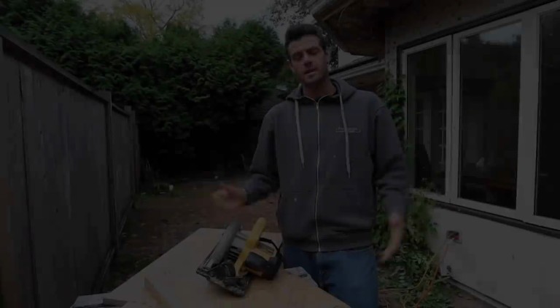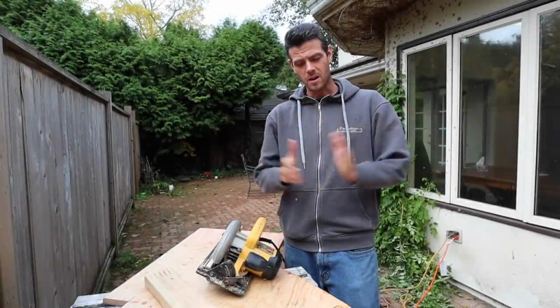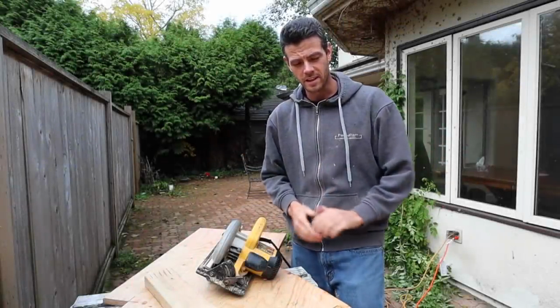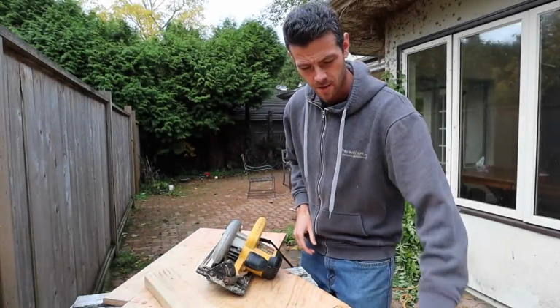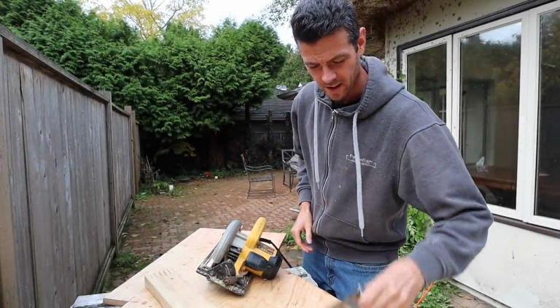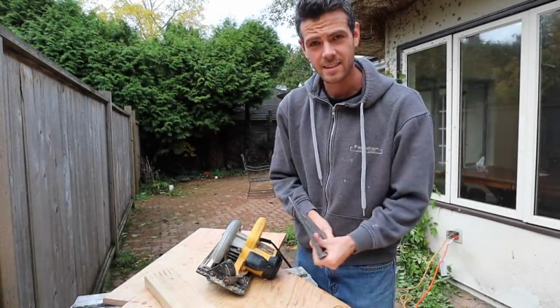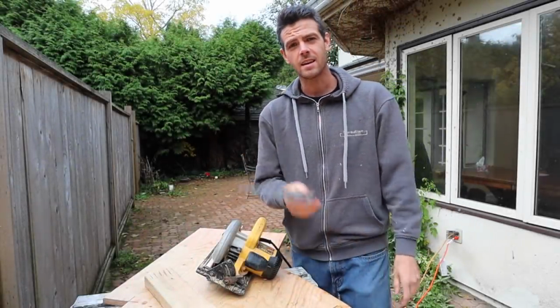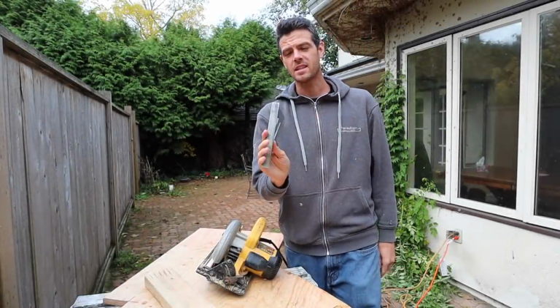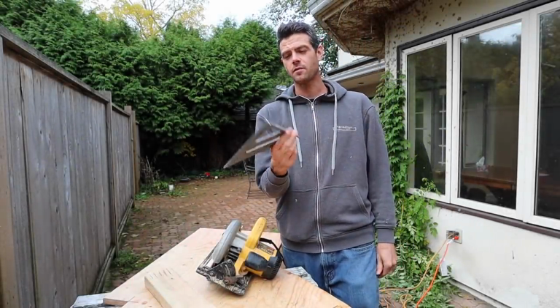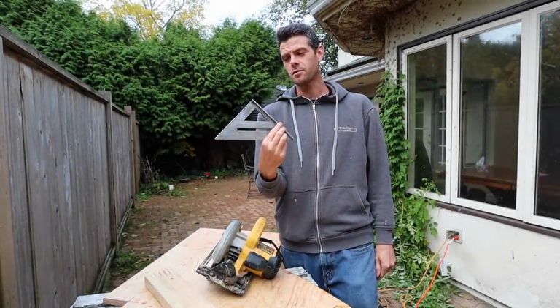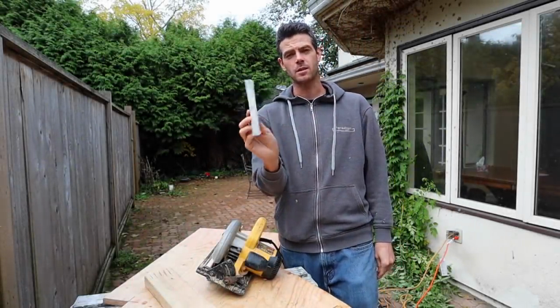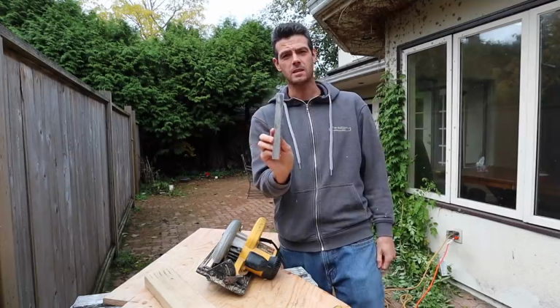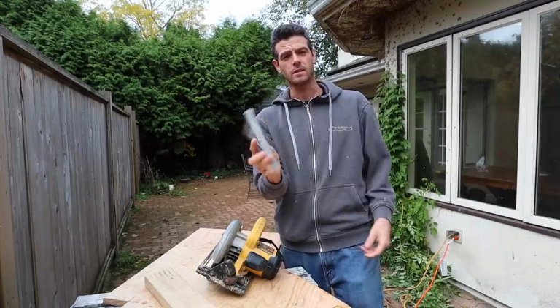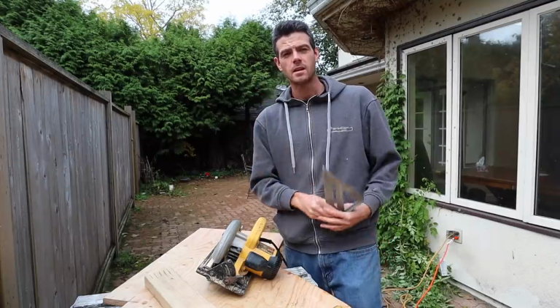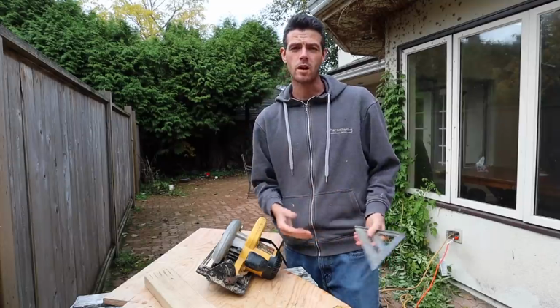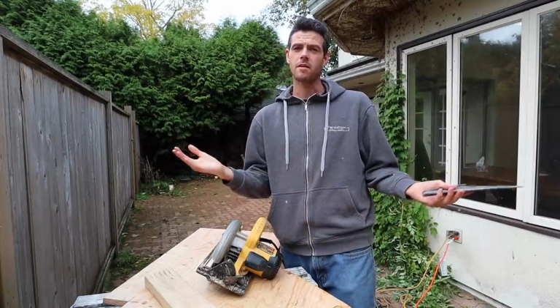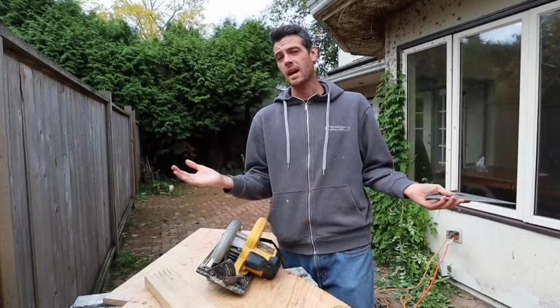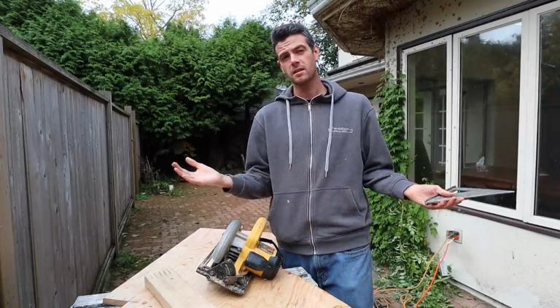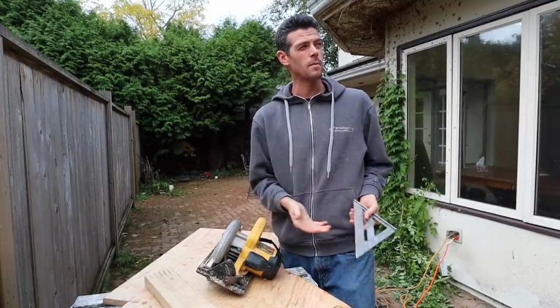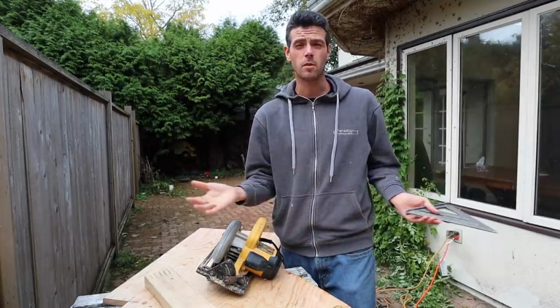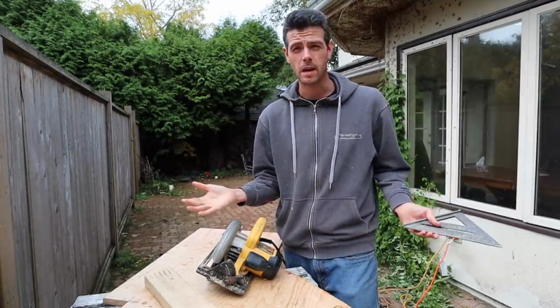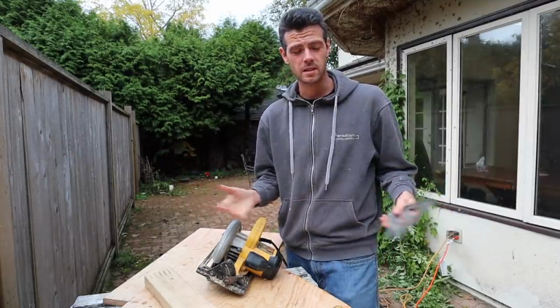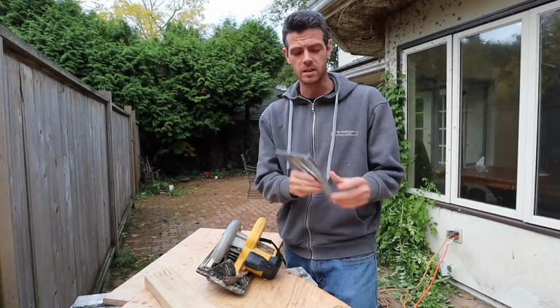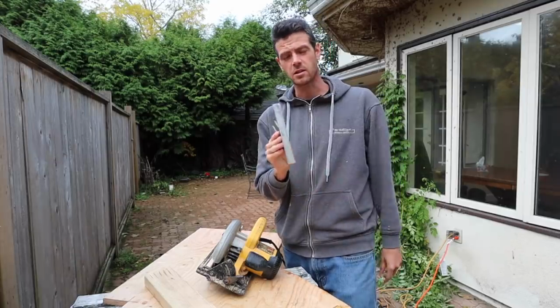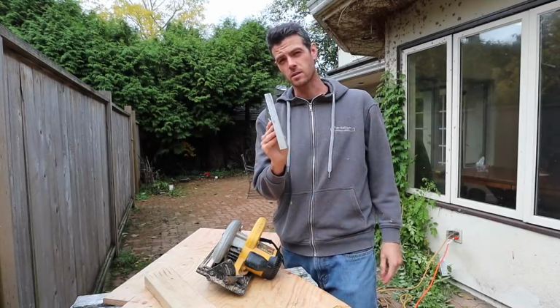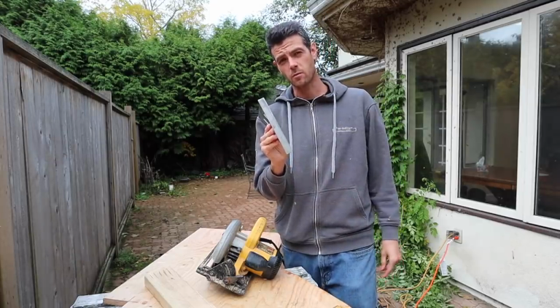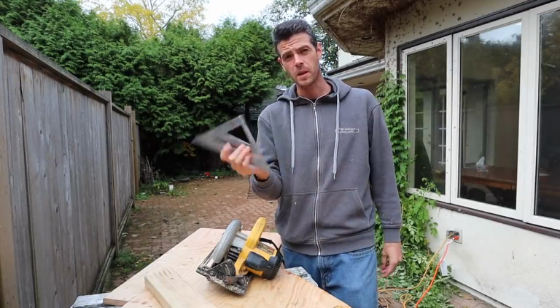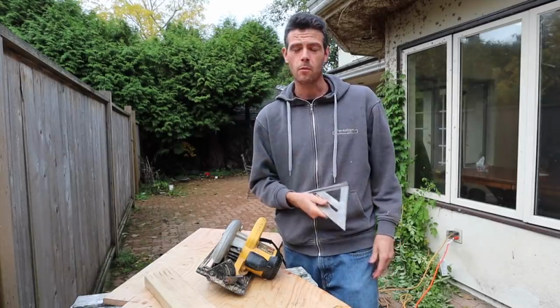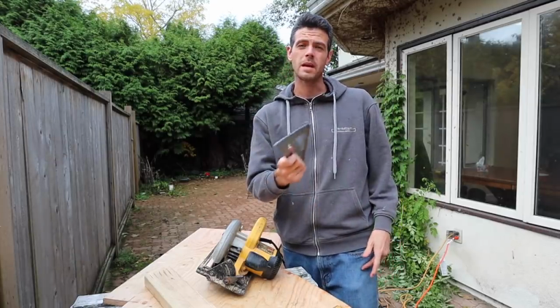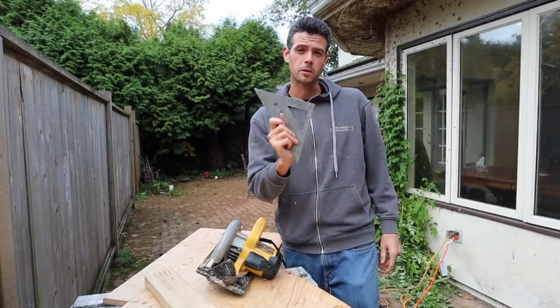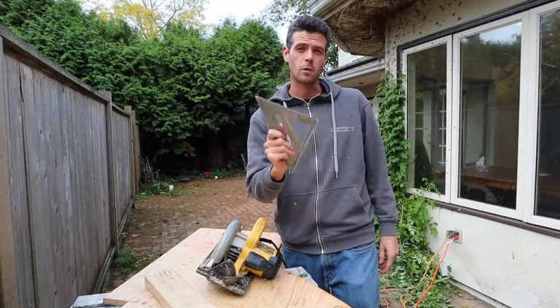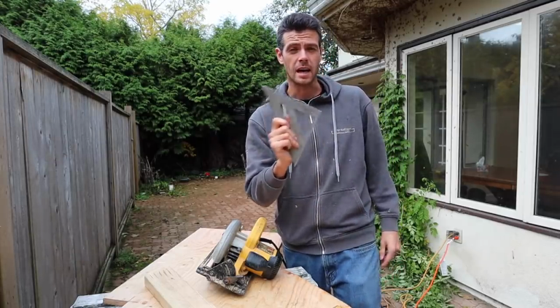Hello and welcome to Vancouver Carpenter. Today I'm going to teach you guys a few little tricks with speed squares — one about finding angles, a few about measurements and common dimensions on the speed square, and one about making really square cuts.